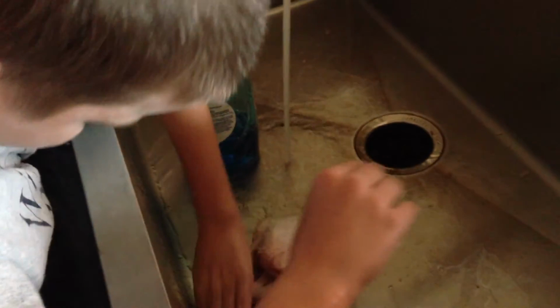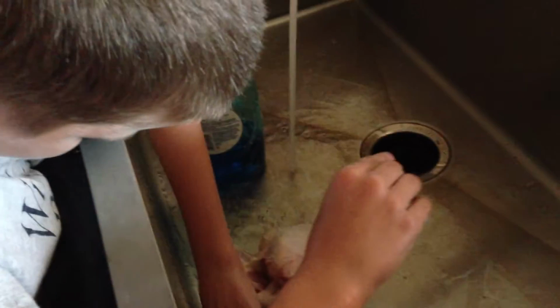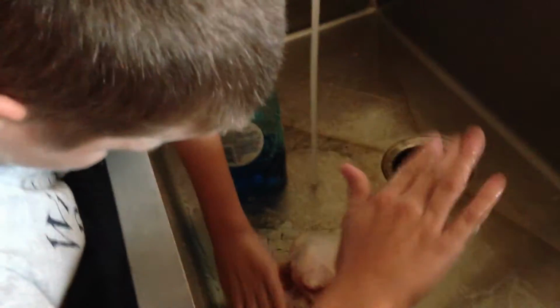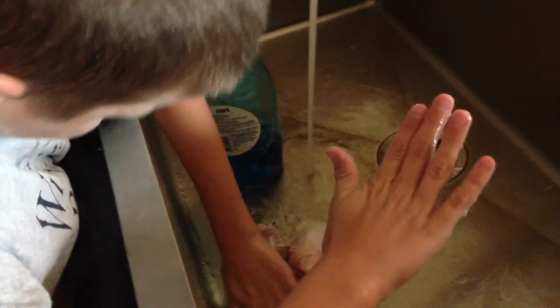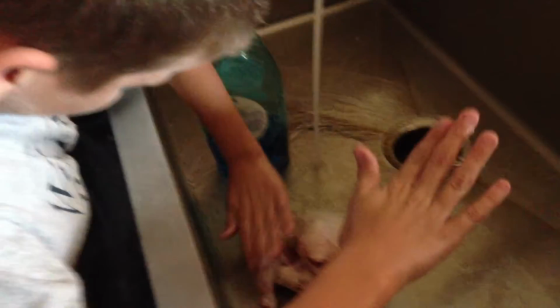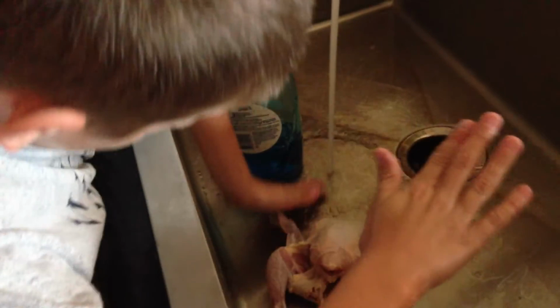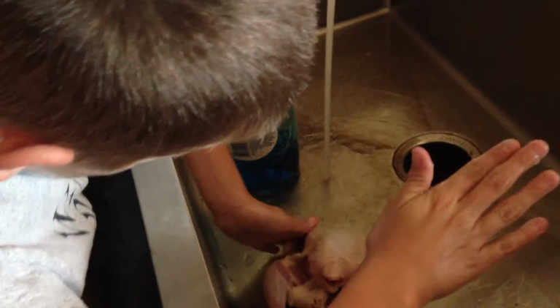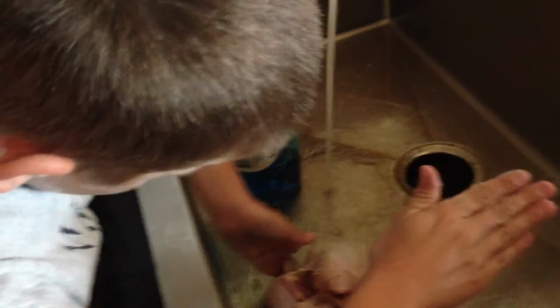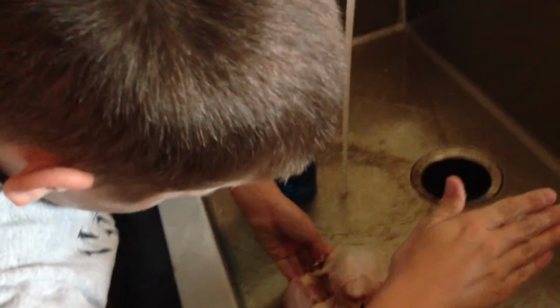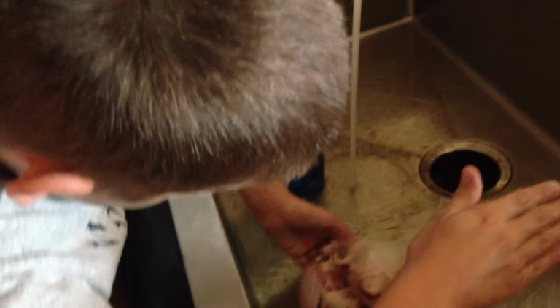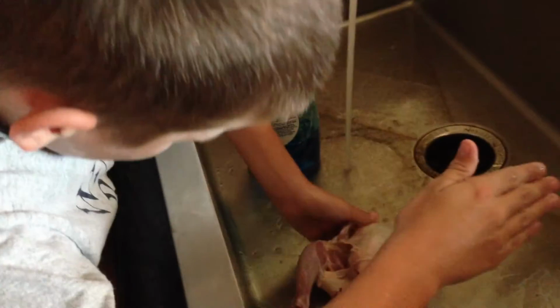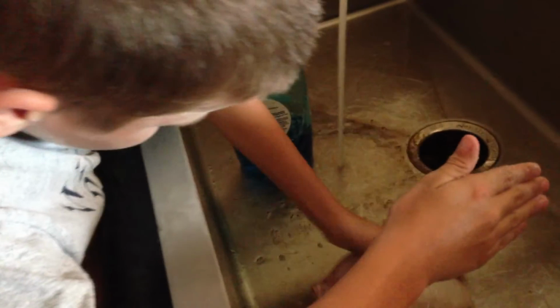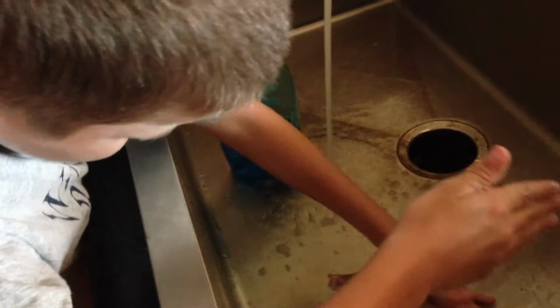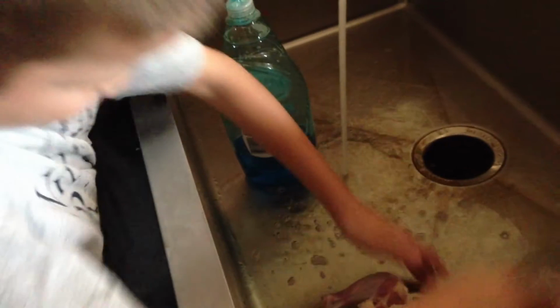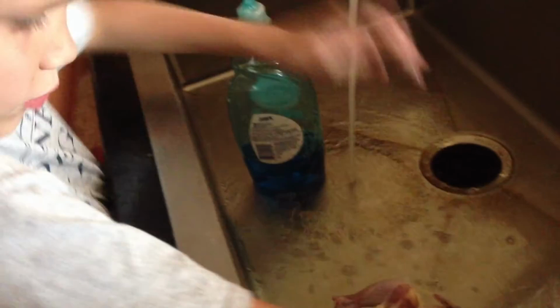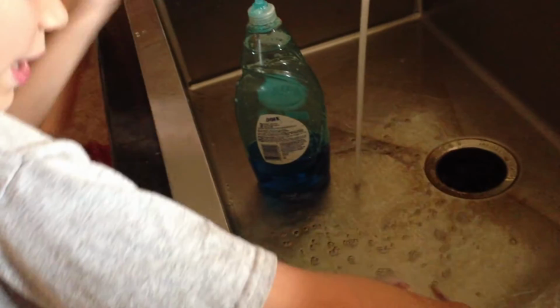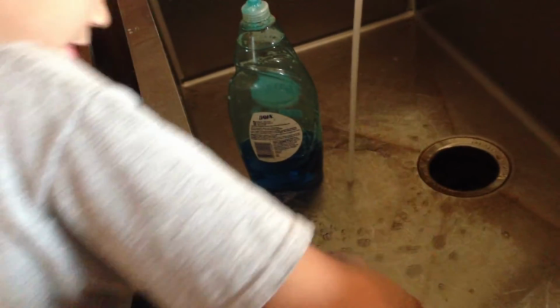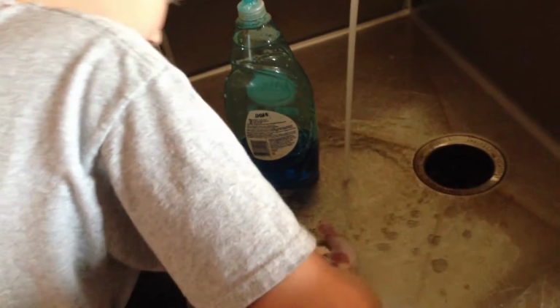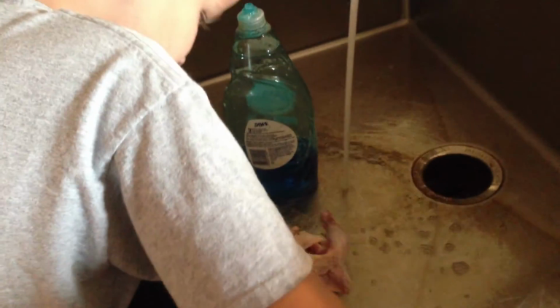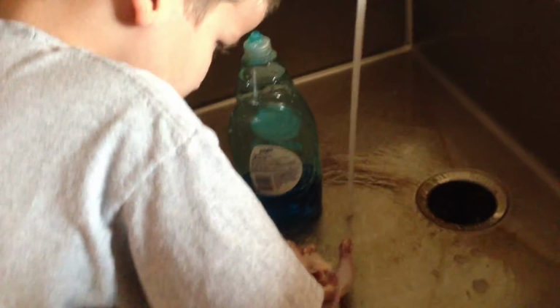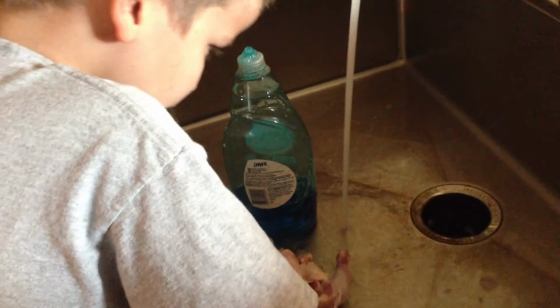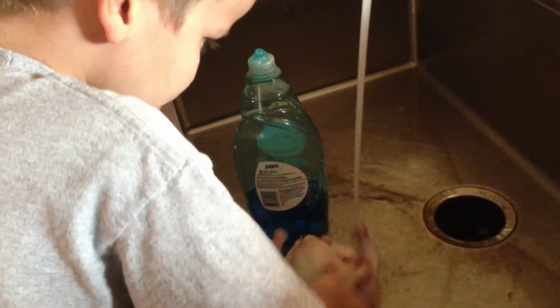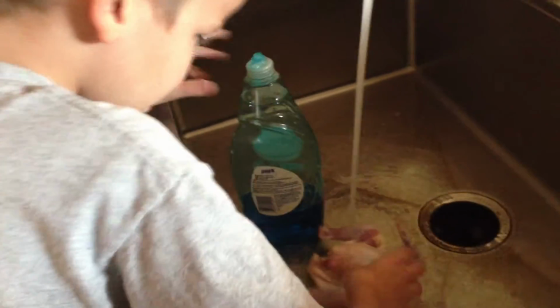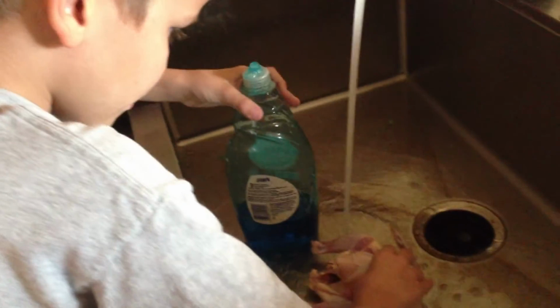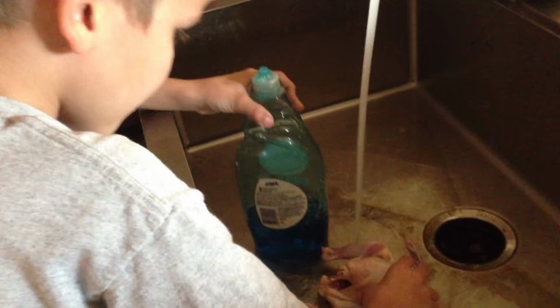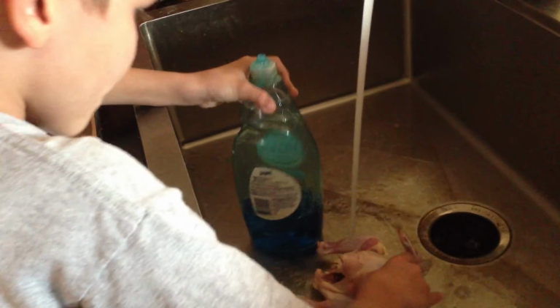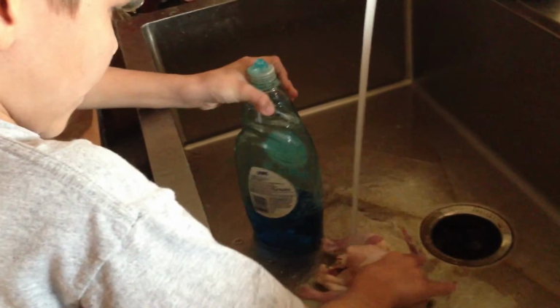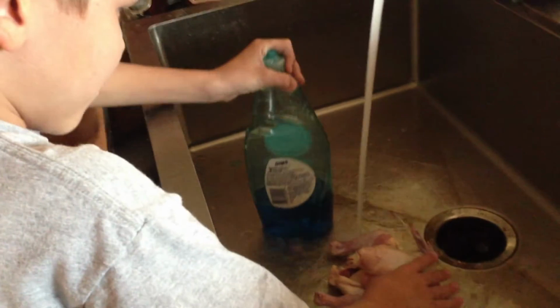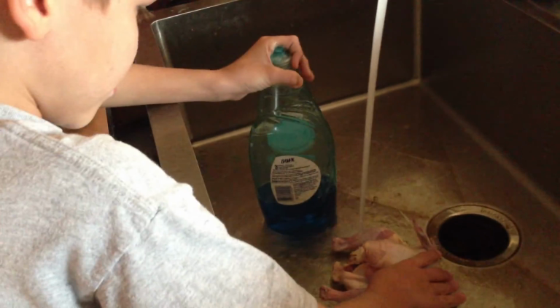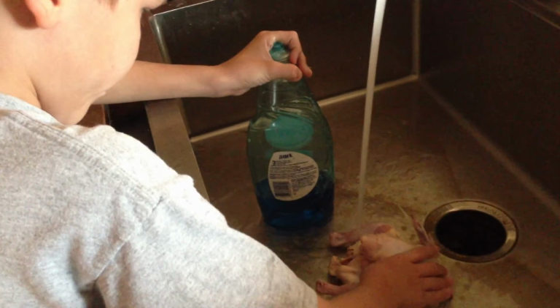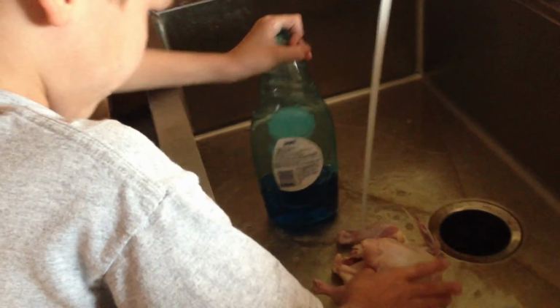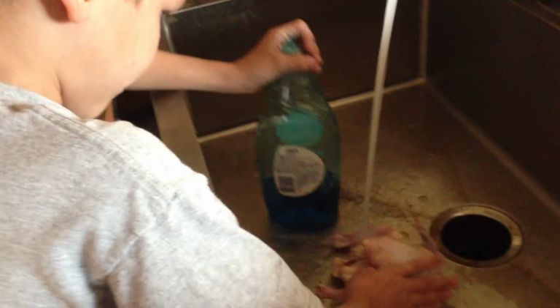And when you are done washing the chicken, what will you do before you do anything else? Wash out the soap and wash my hands again. Very good. Why are you washing your hands again? Because I might have germs too. Very good.